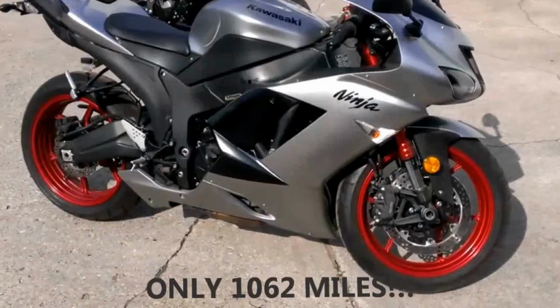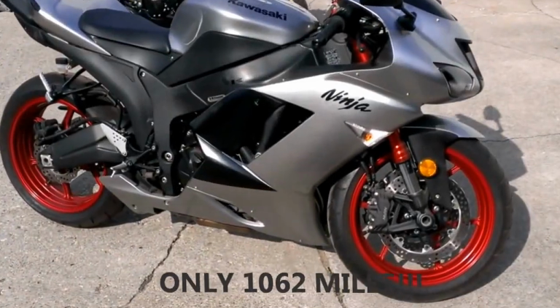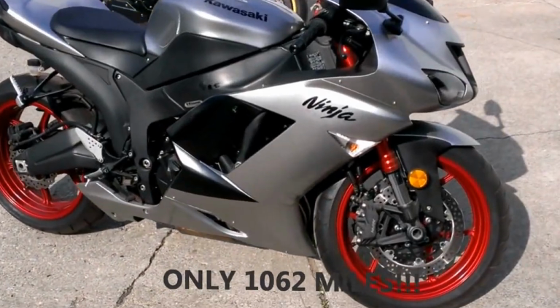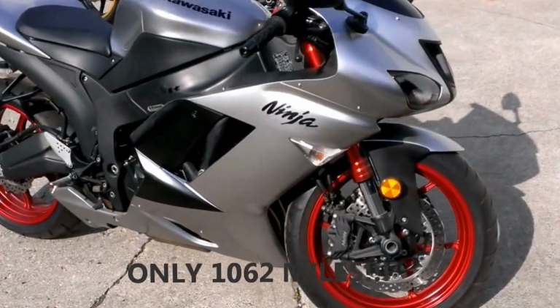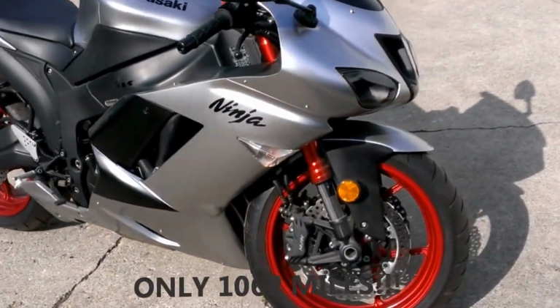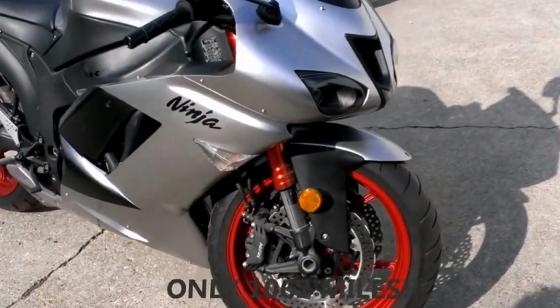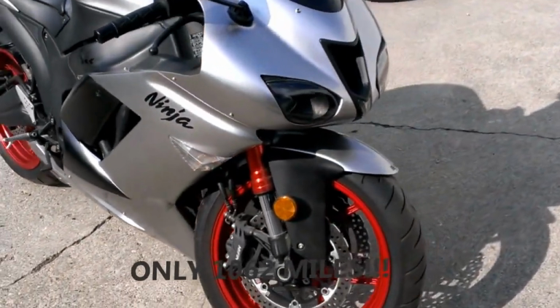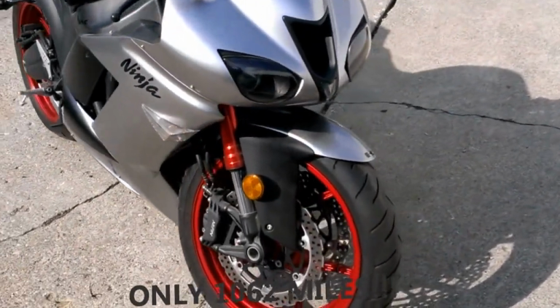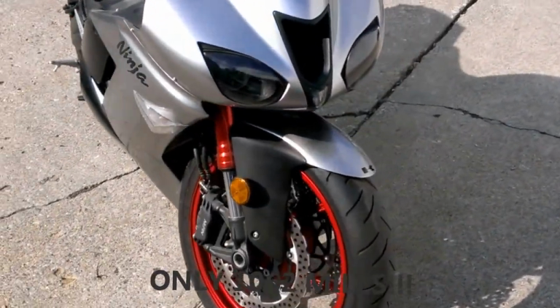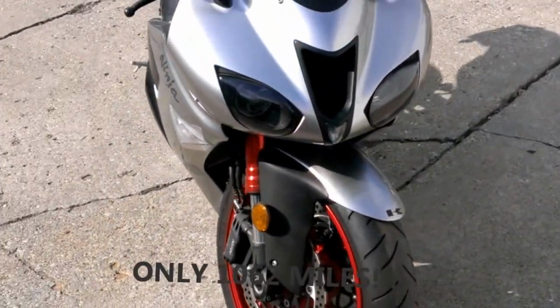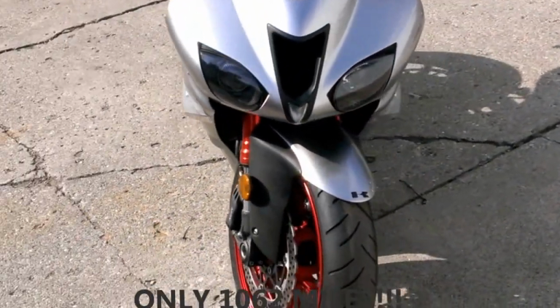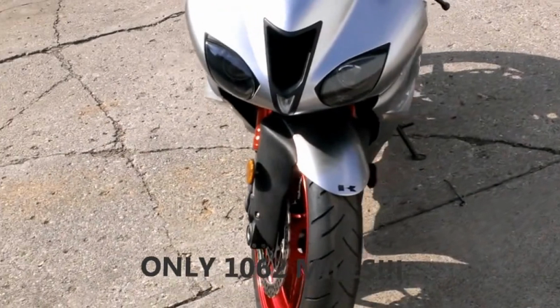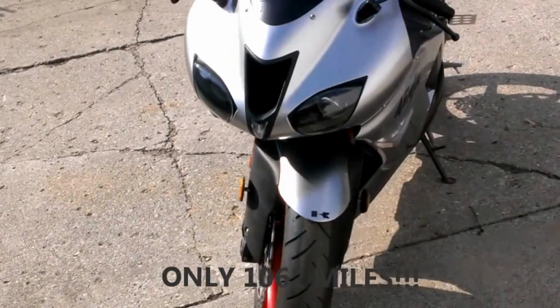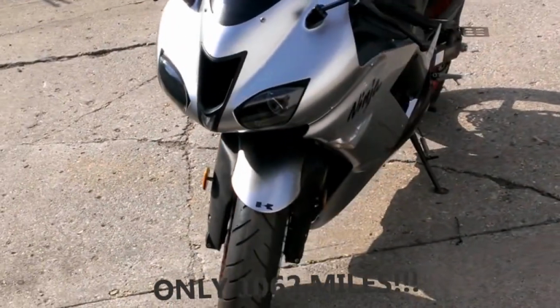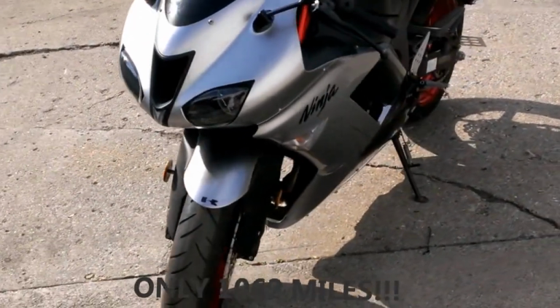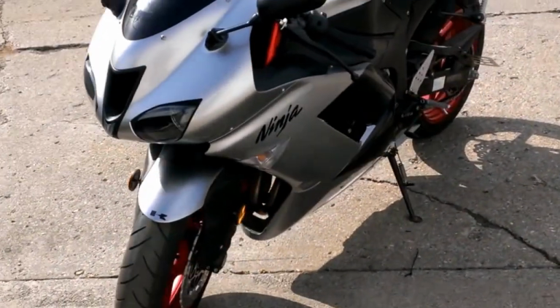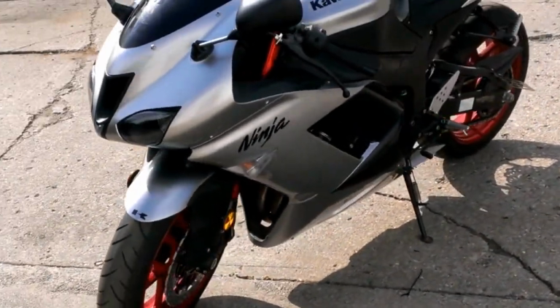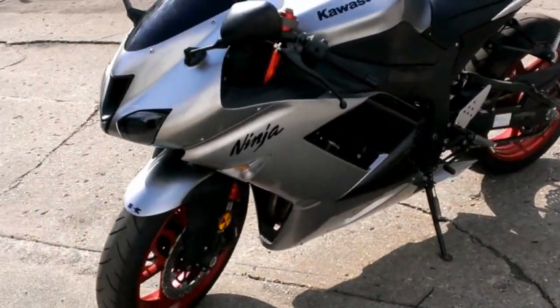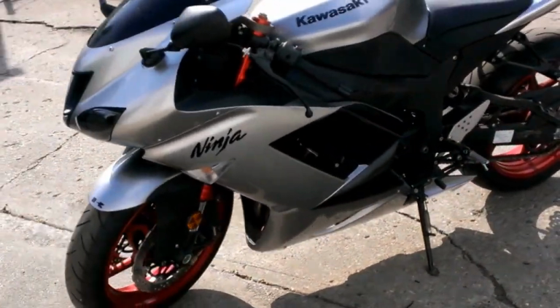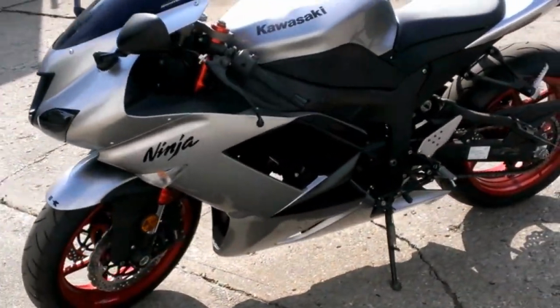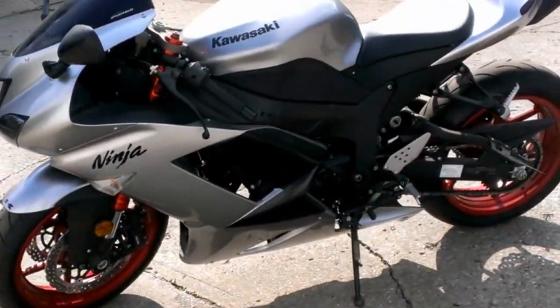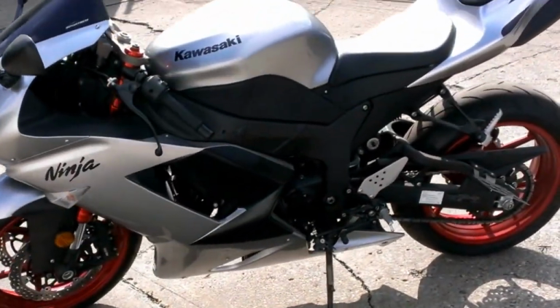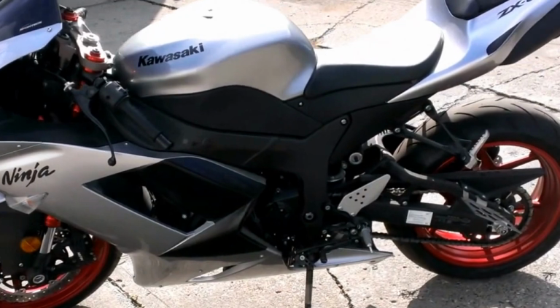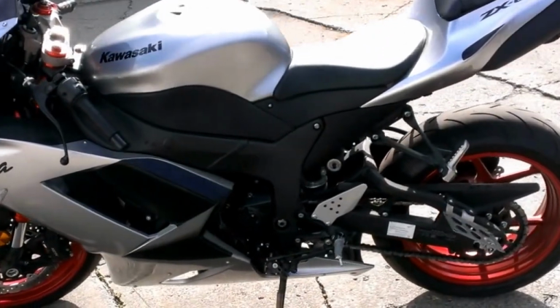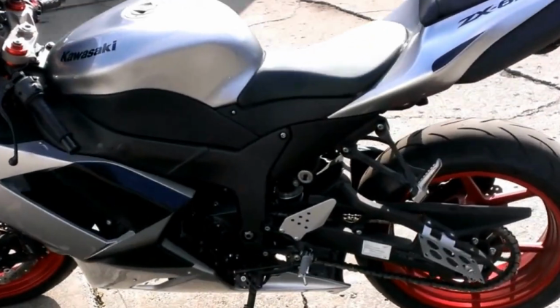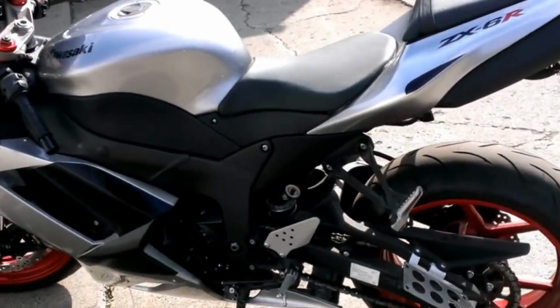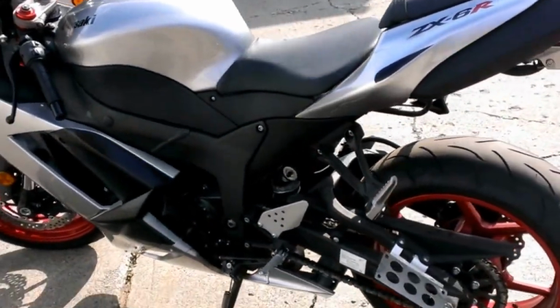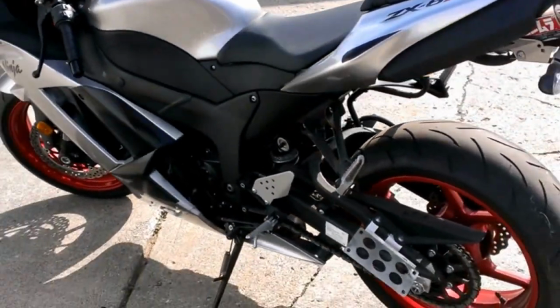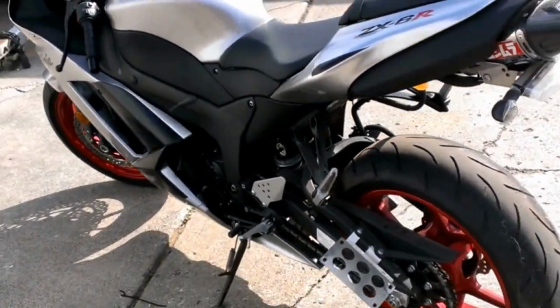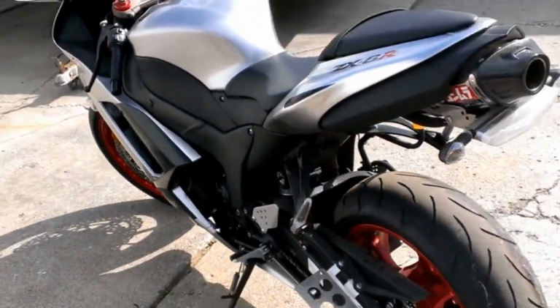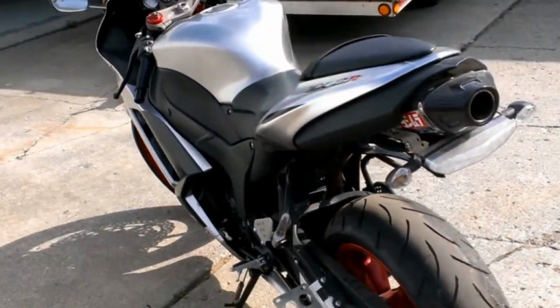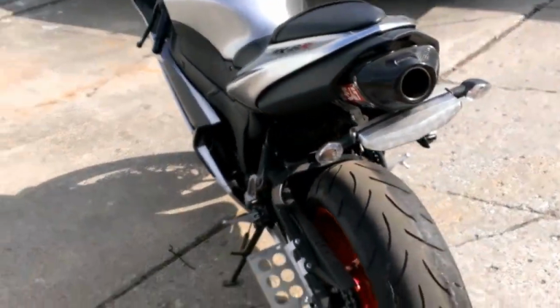We have a 2007 Kawasaki Ninja ZX-6R crotch rocket for sale with only 1,062 miles. You heard that right, just over 1,000 miles. This is a super sharp titanium paint in perfect condition — no dents, no dings, no scratches.